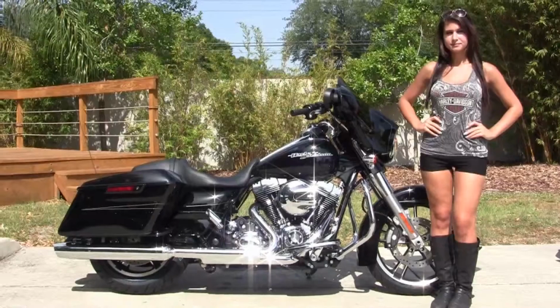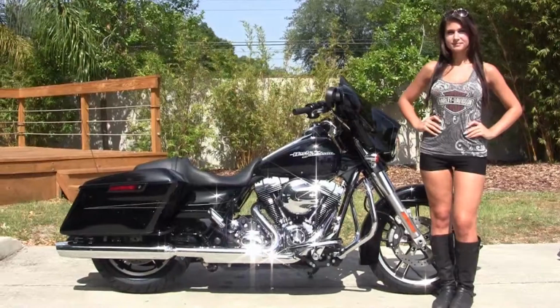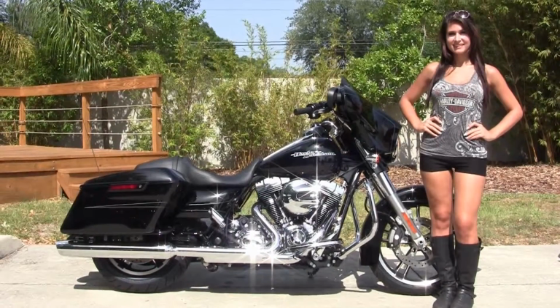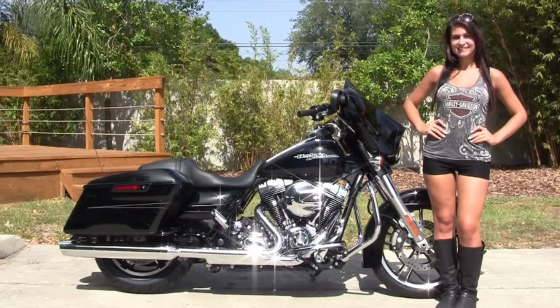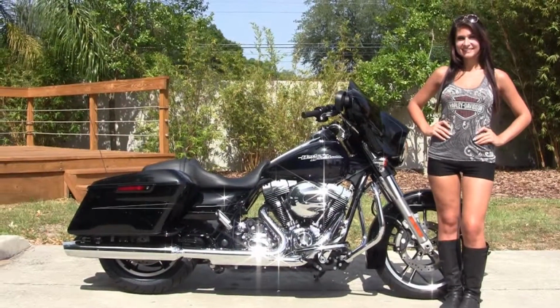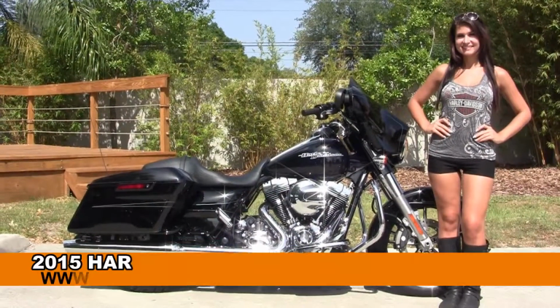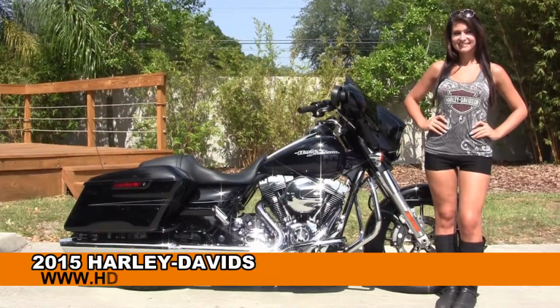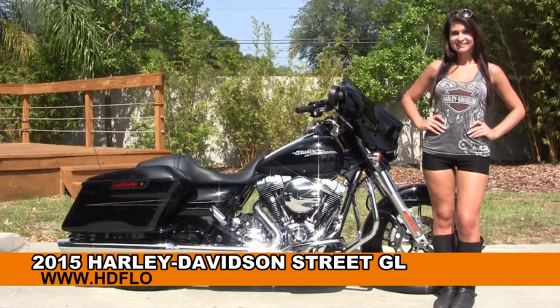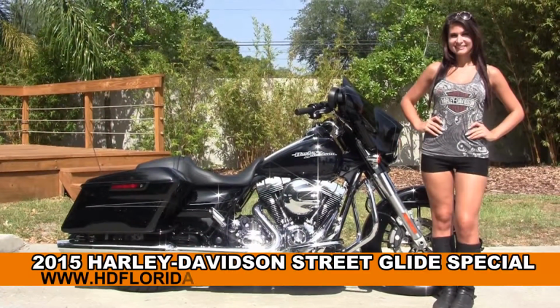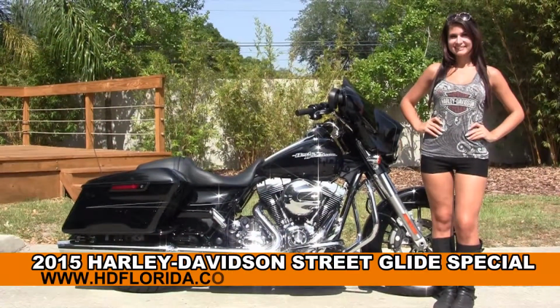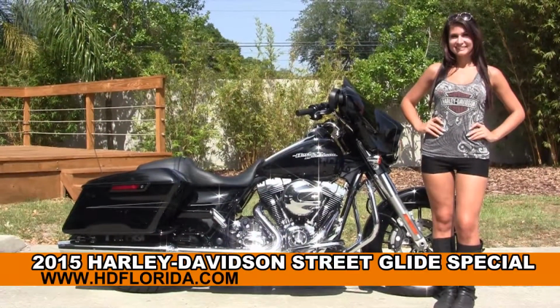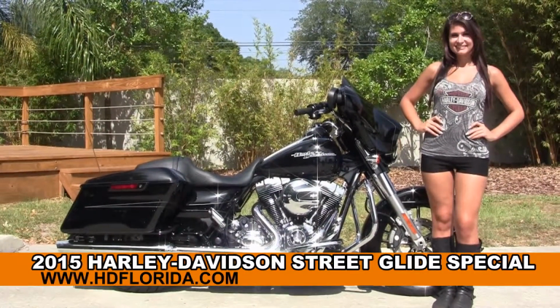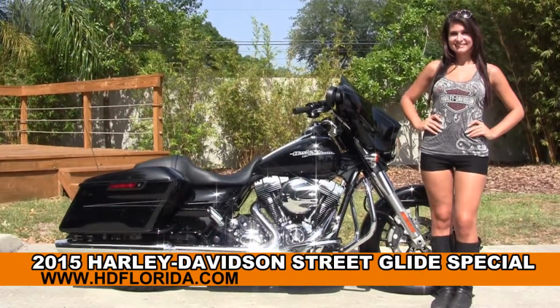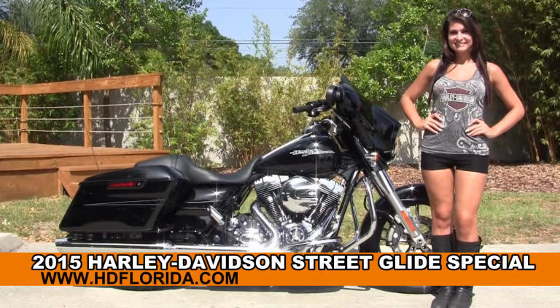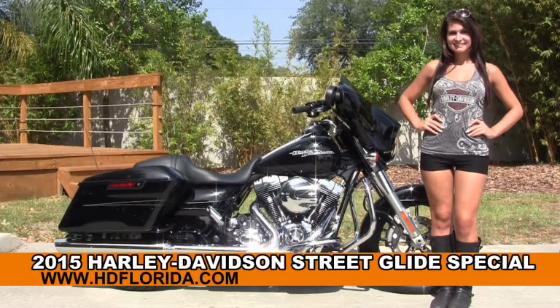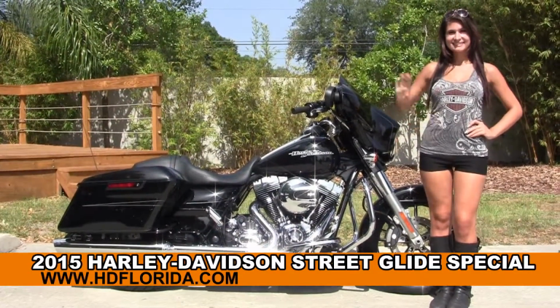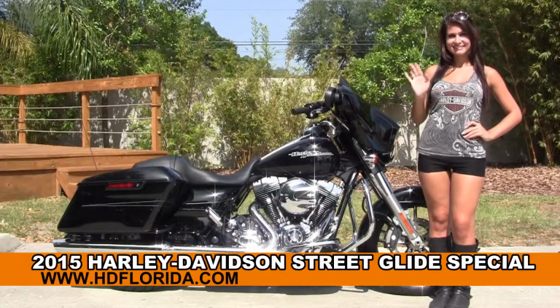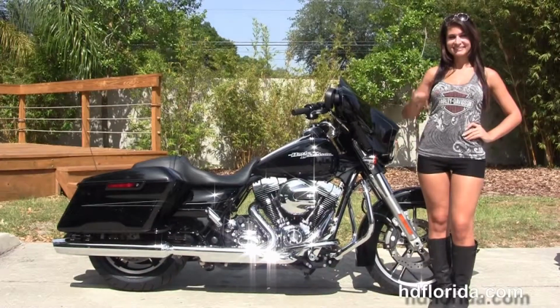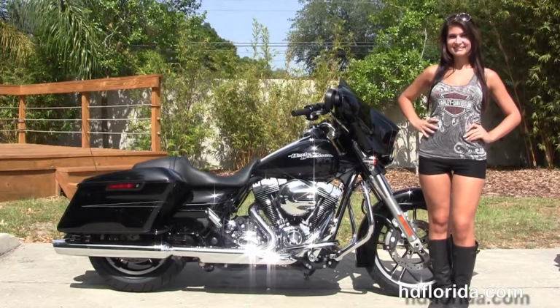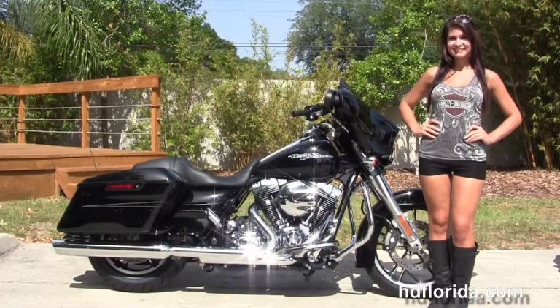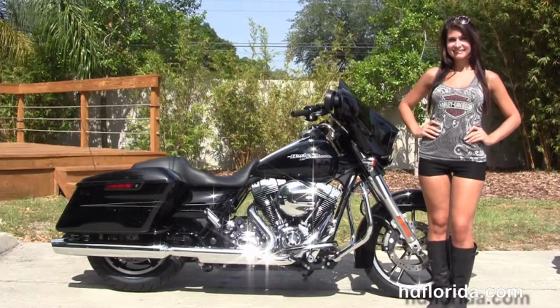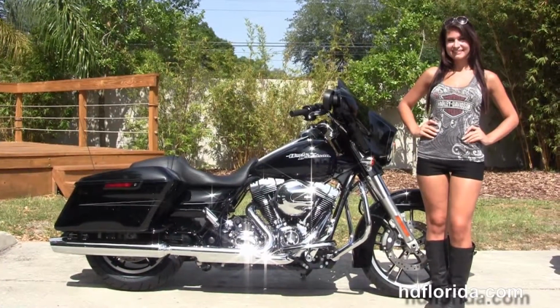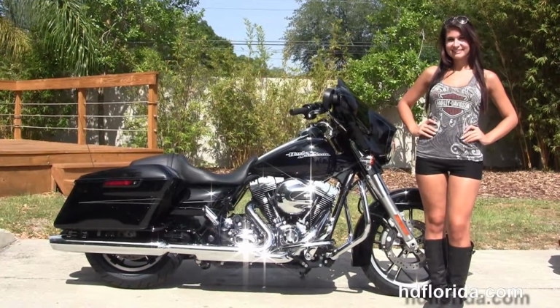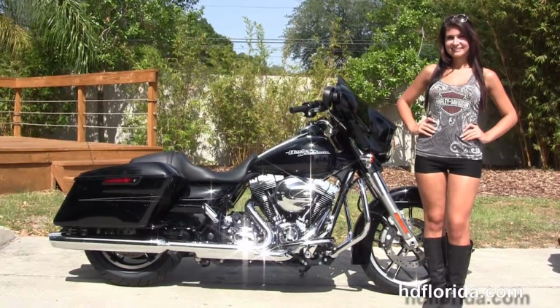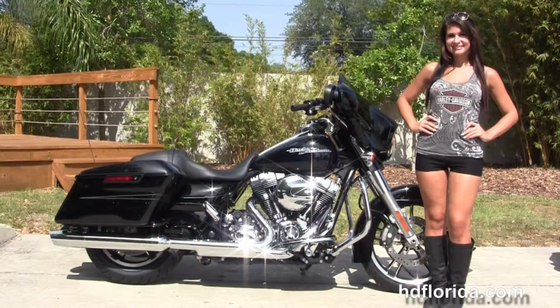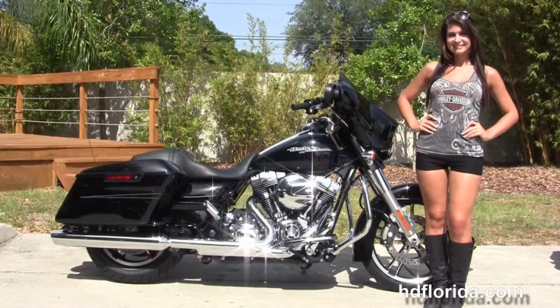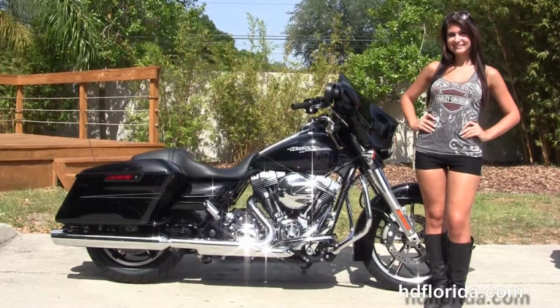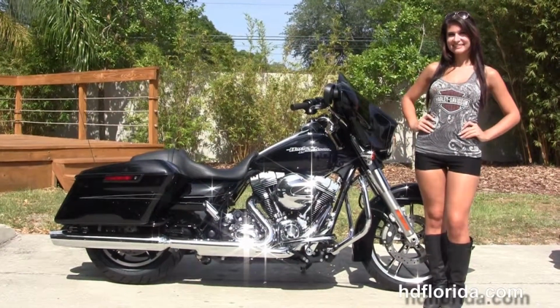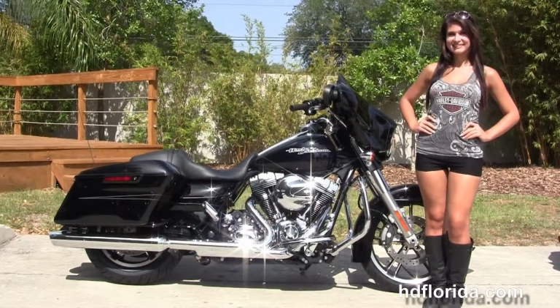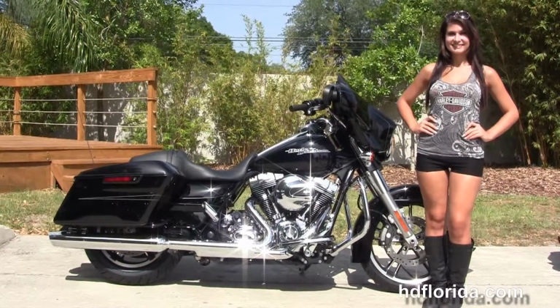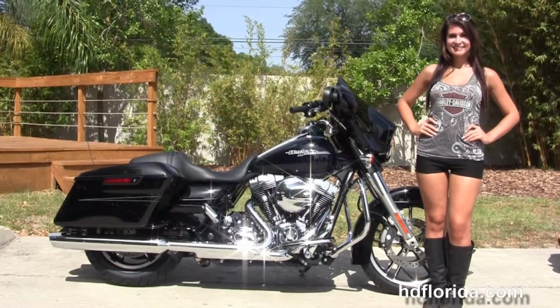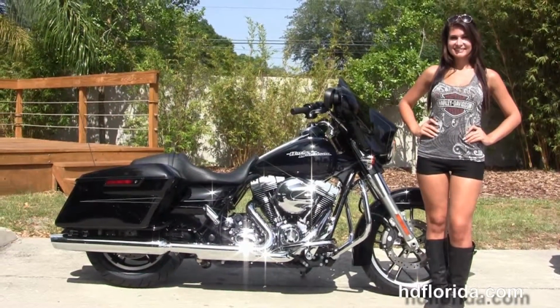Welcome everyone to the world famous Harley-Davidson of Florida. I'm here with Silo Dyla, and I want to show you this captivating brand new 2015 Street Glide Special.